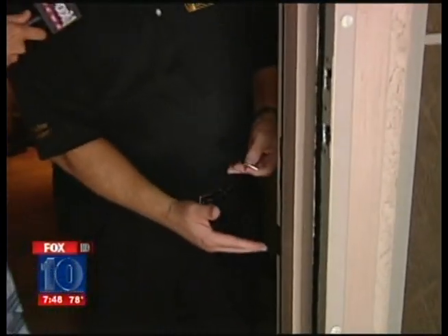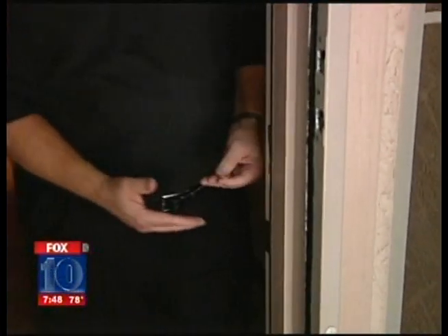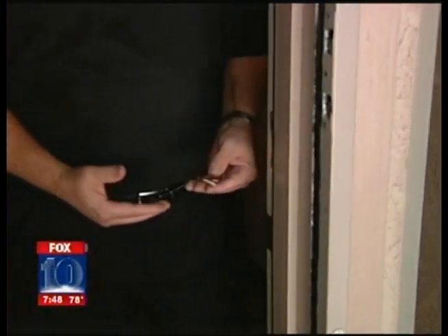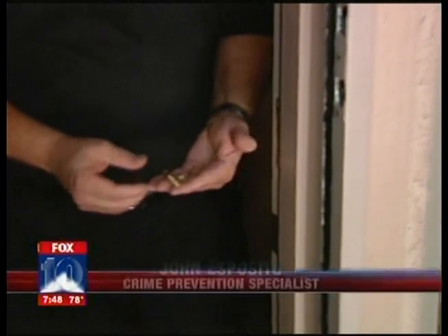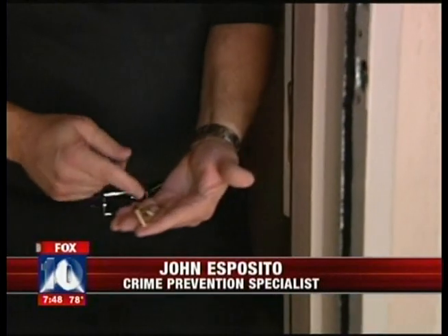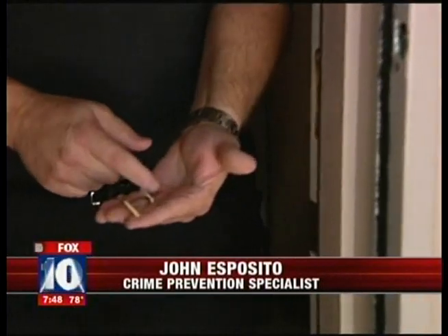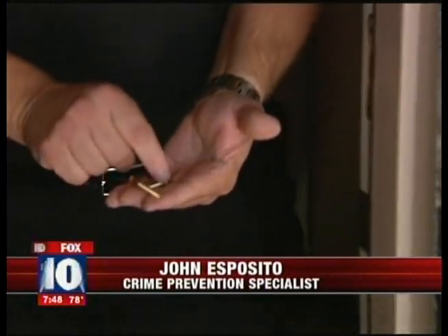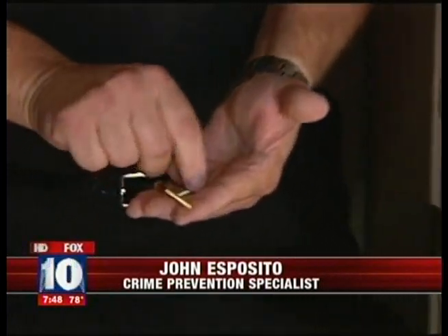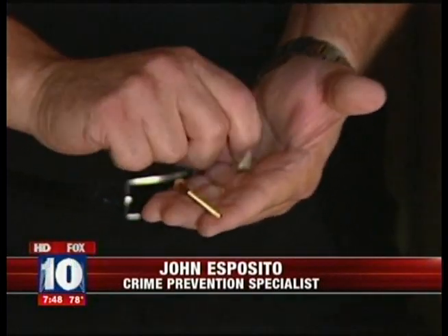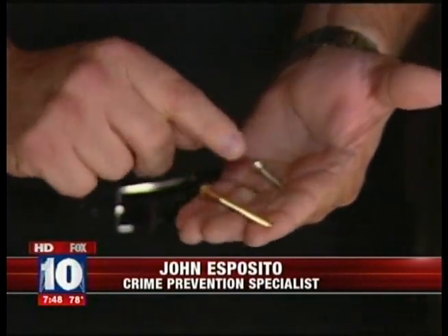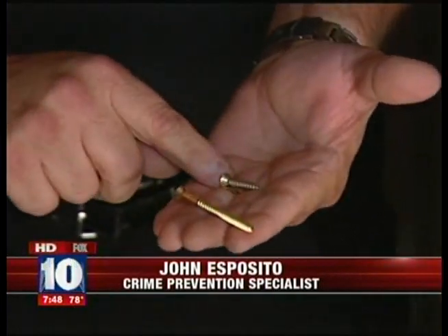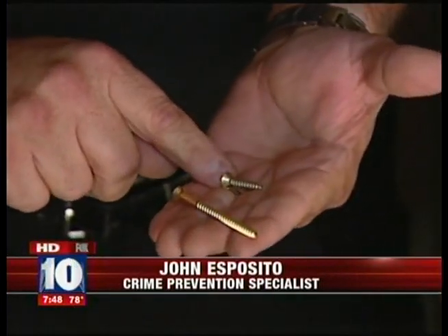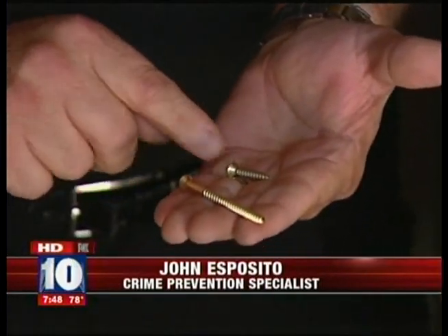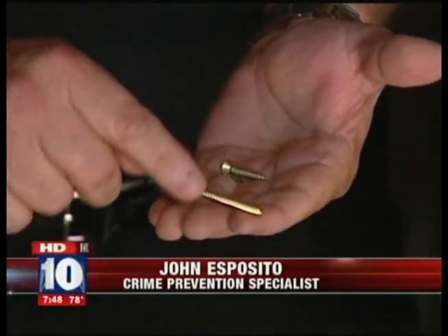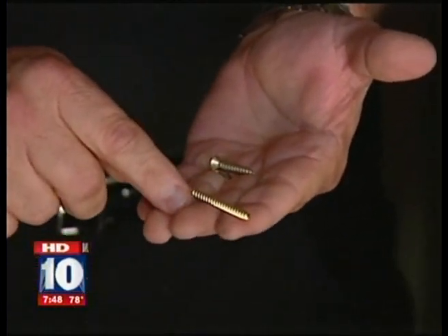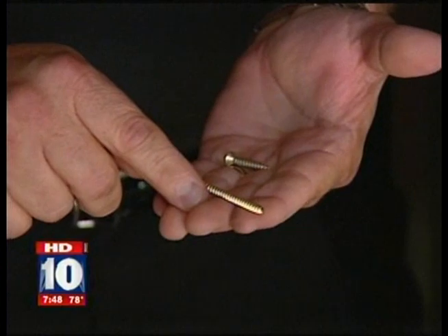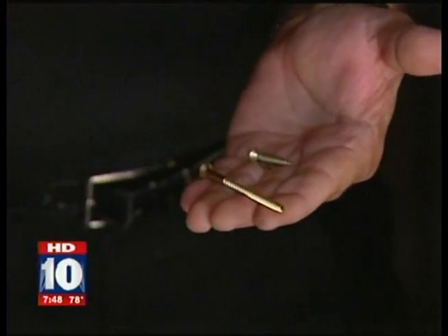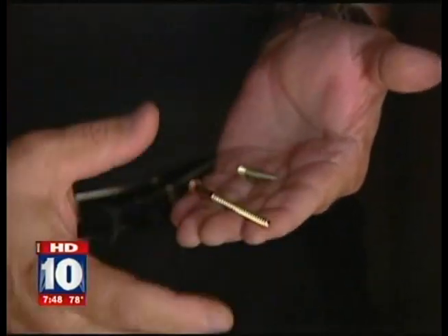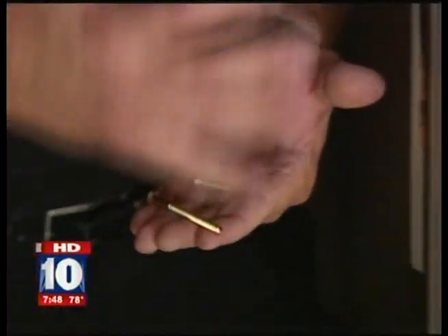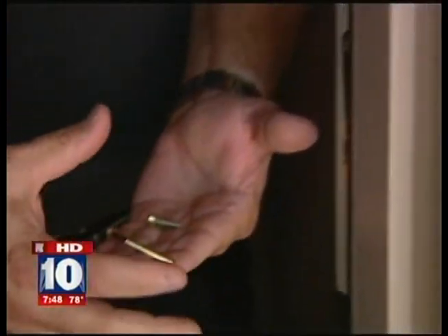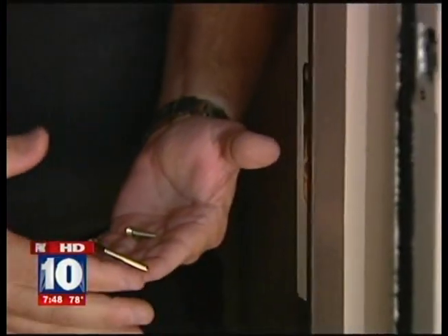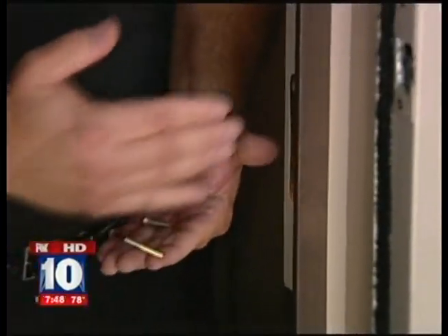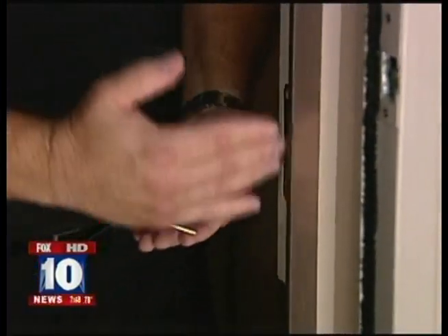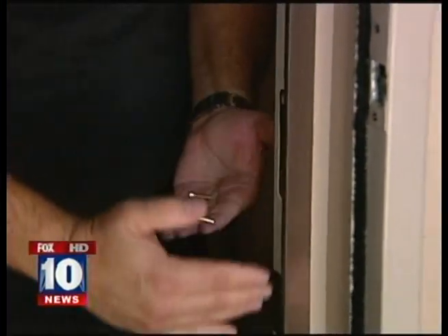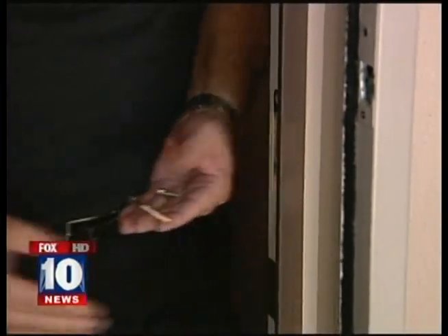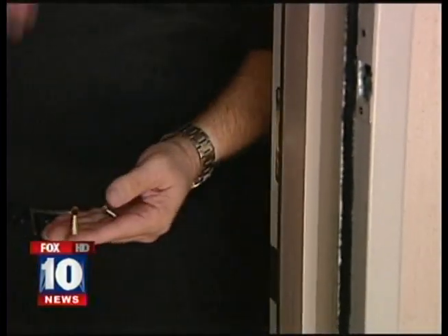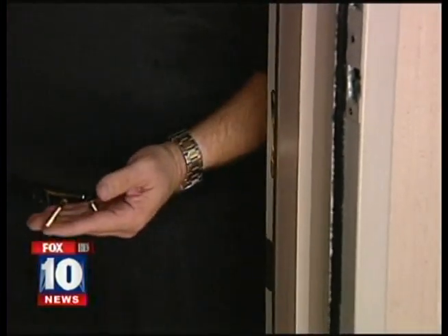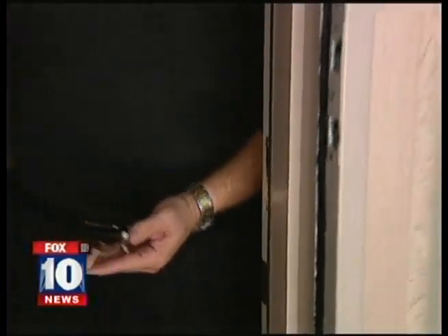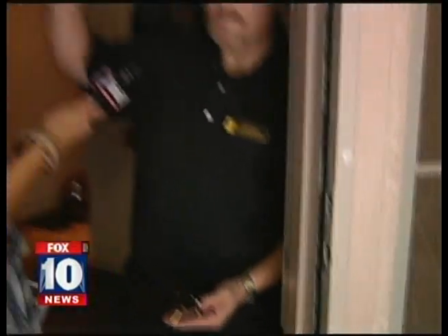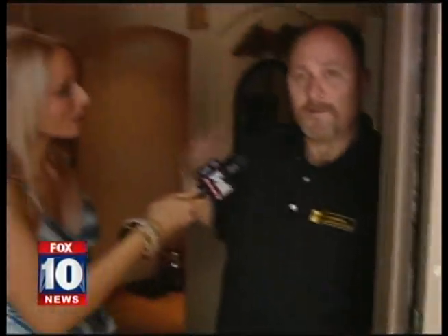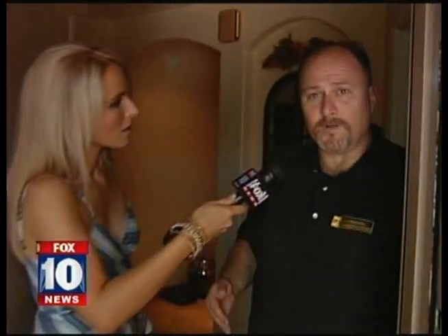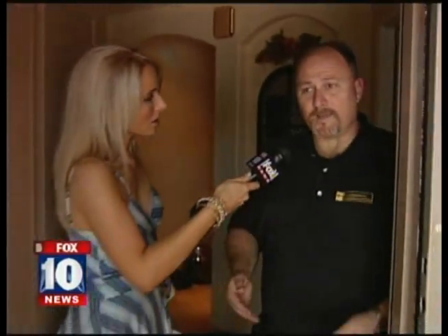Right, the strike plate that builders use — typically they're going to put in small screws. We want to take these small screws out and put in long screws to beef up the security side of the door. You can do this in both the strike plates as well as hinges on the door and in the frame.